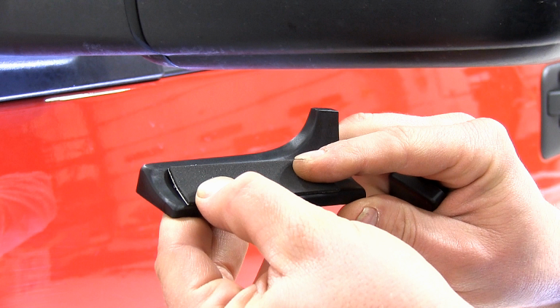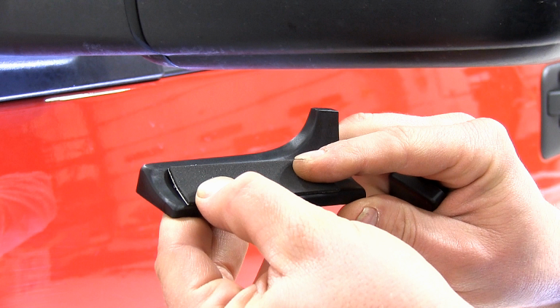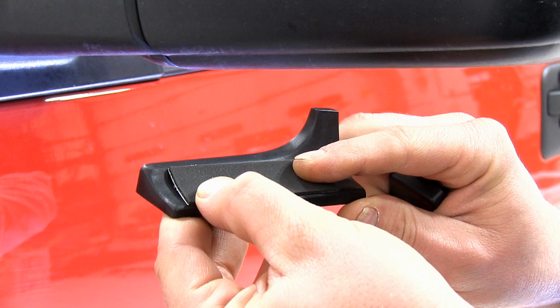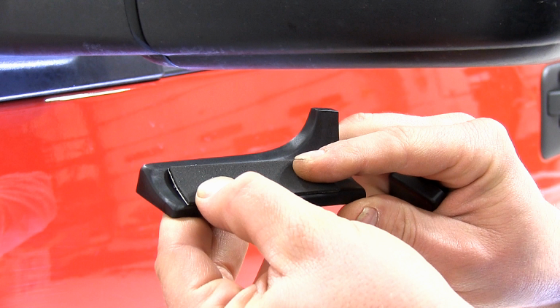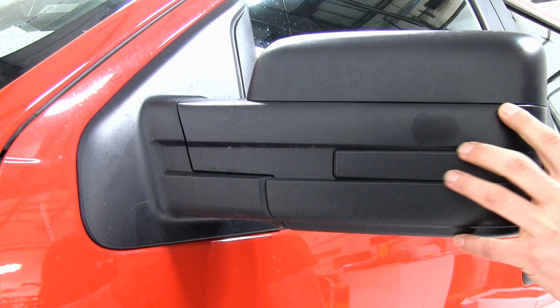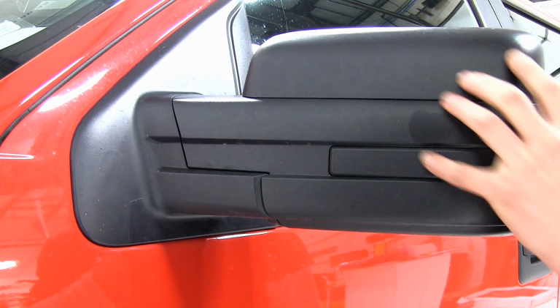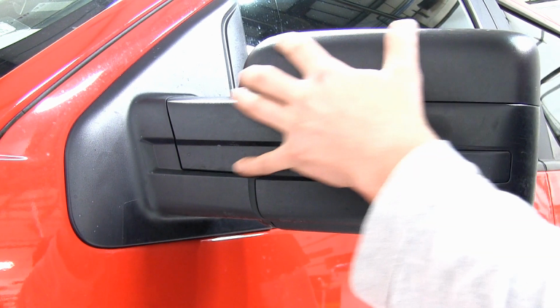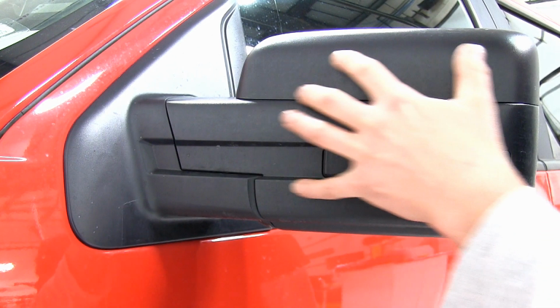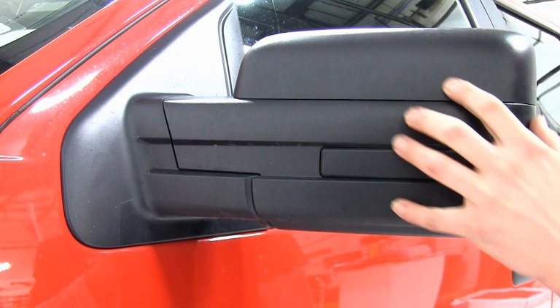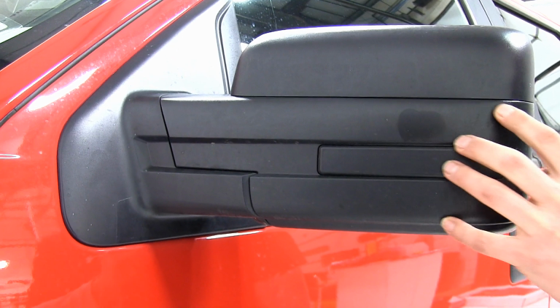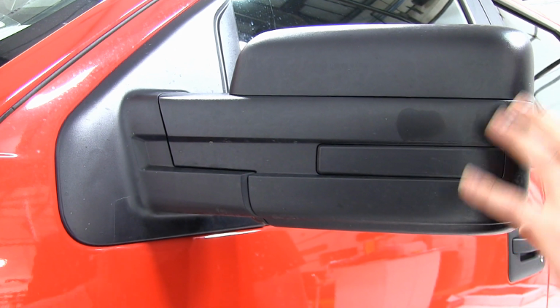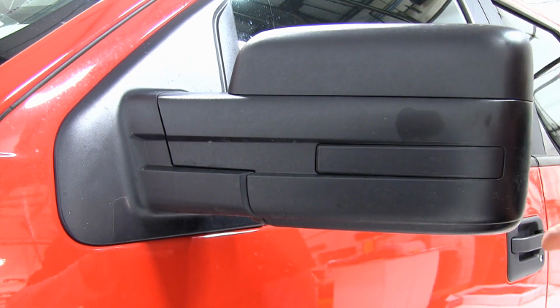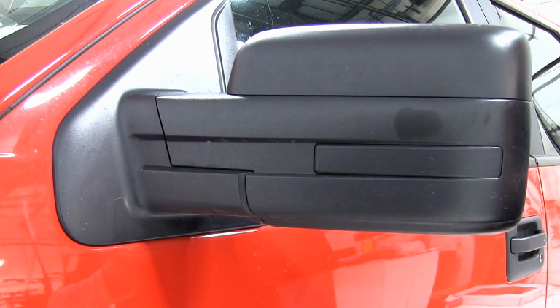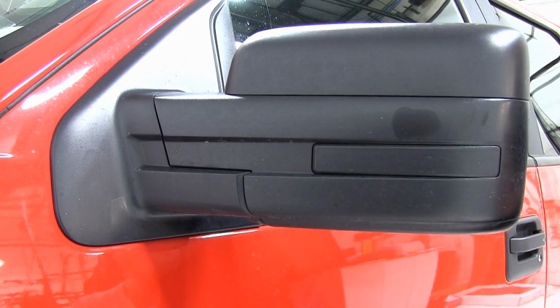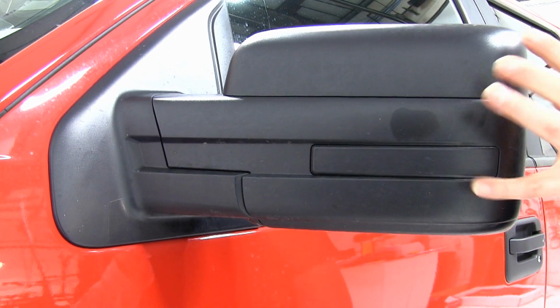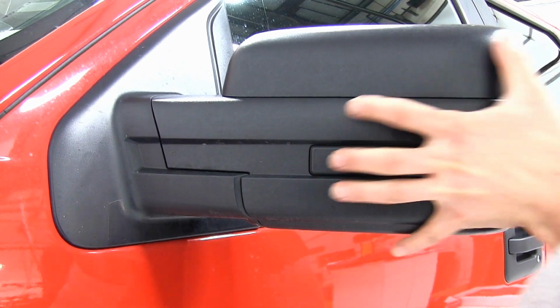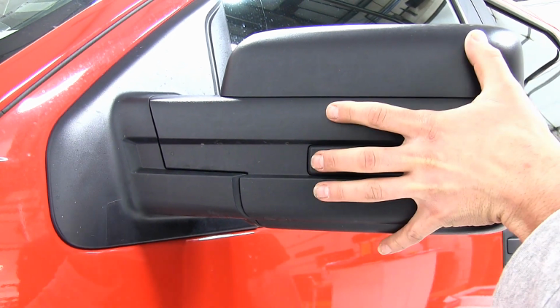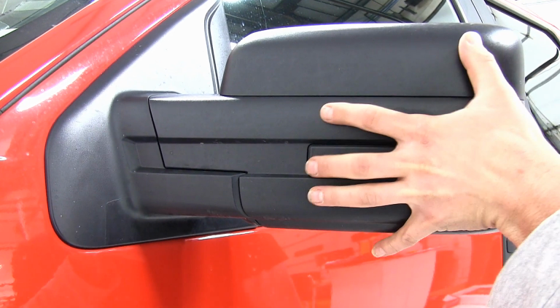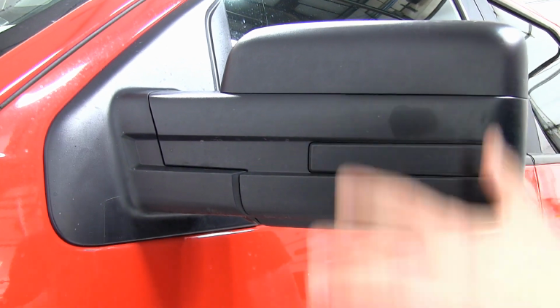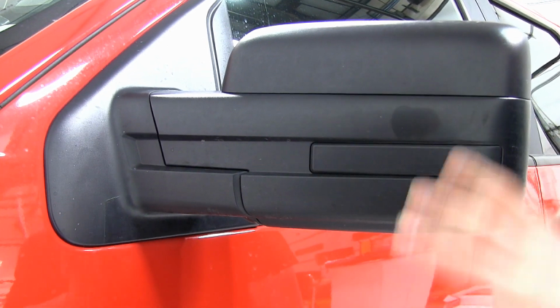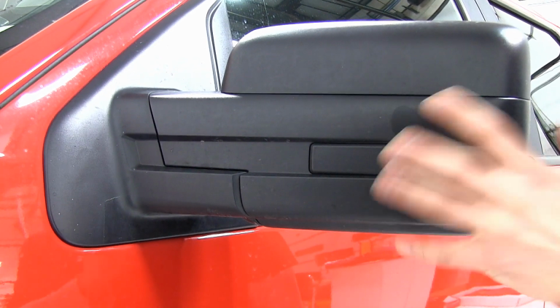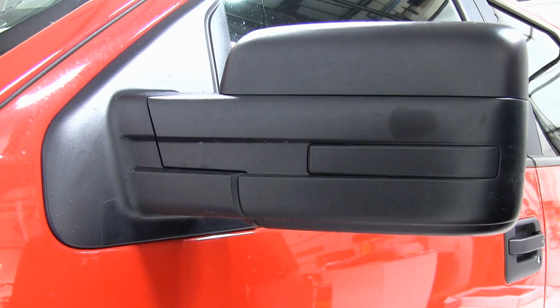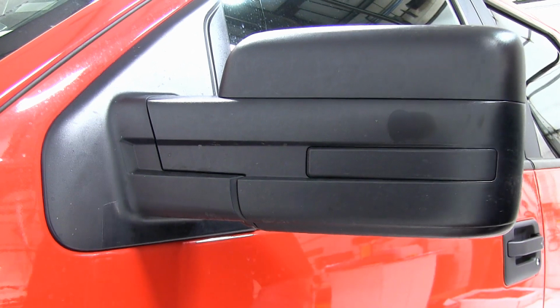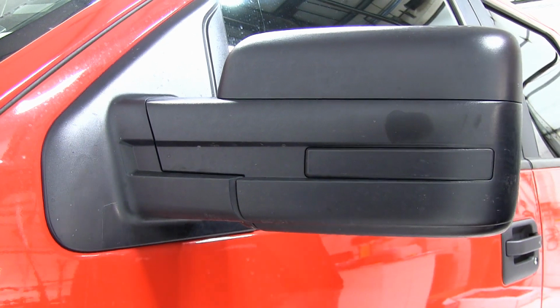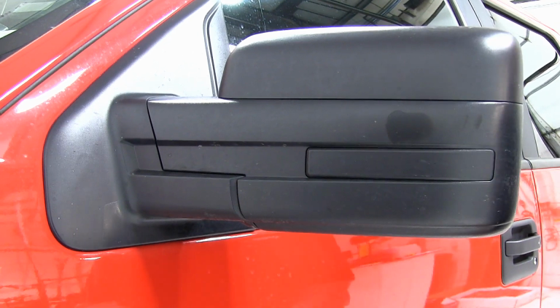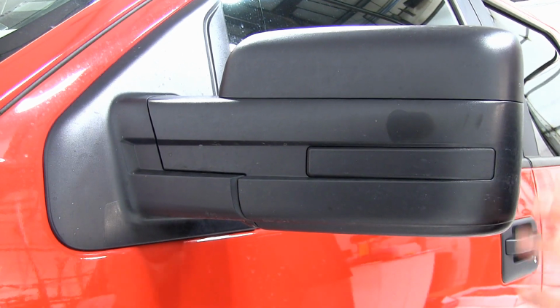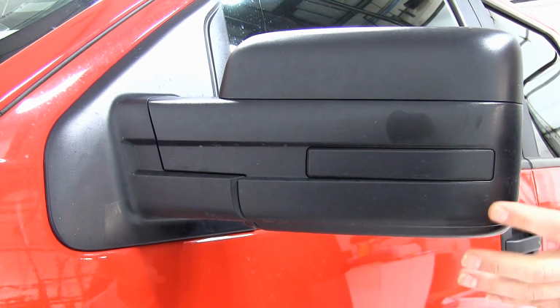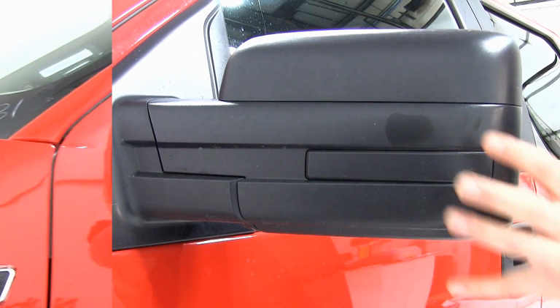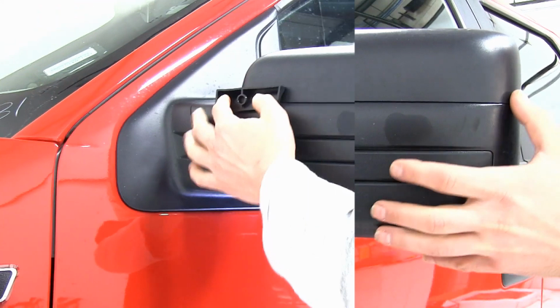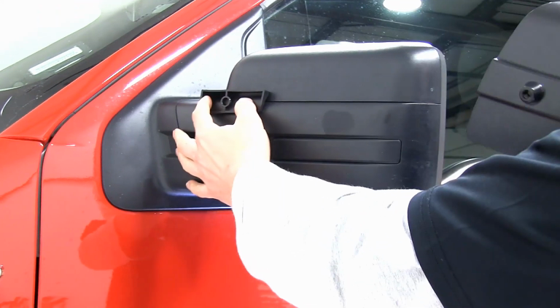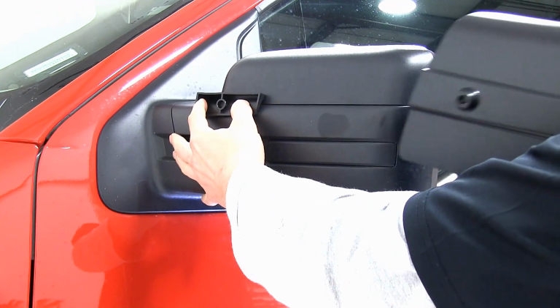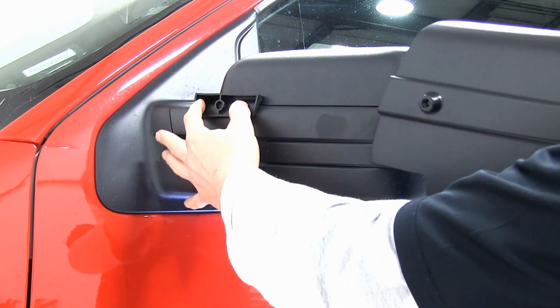It's also a good idea to get your mirror head cleaned, as the tow mirror does slide over the top of the mirror head itself and it can mar the finish.